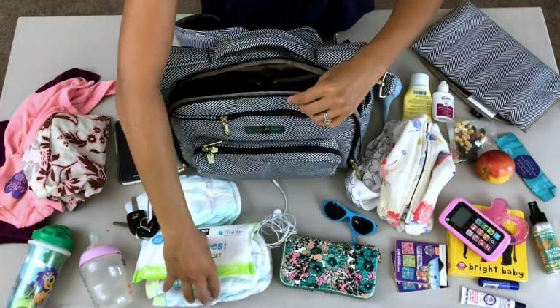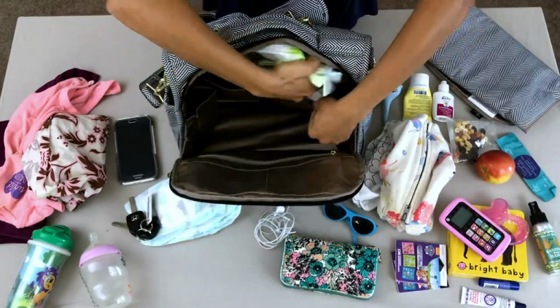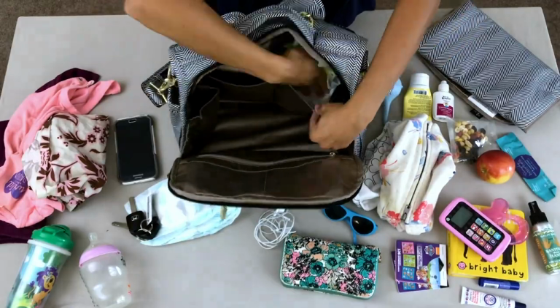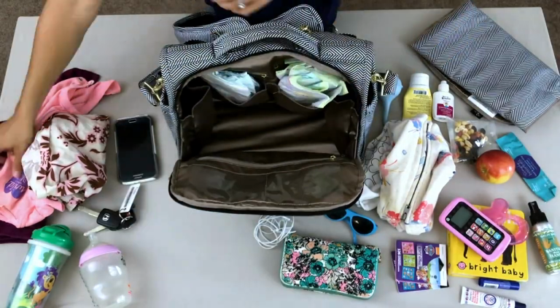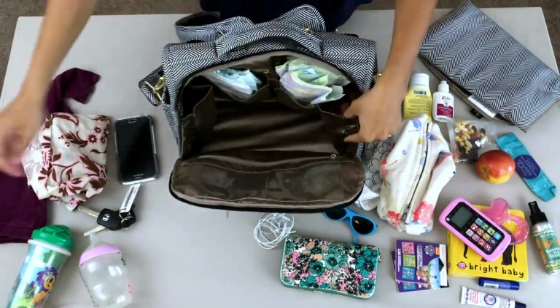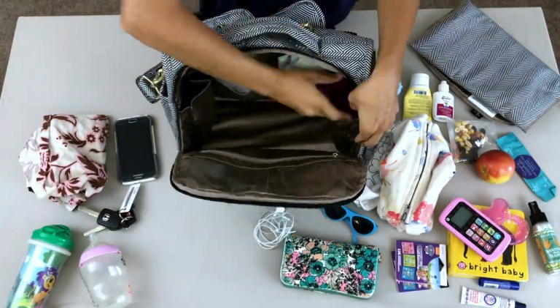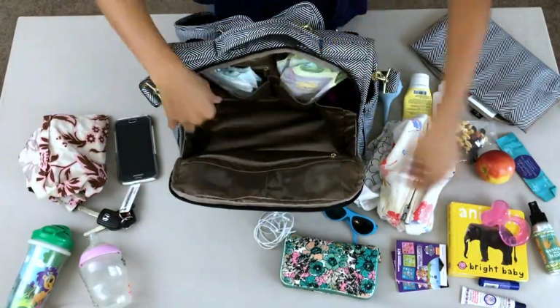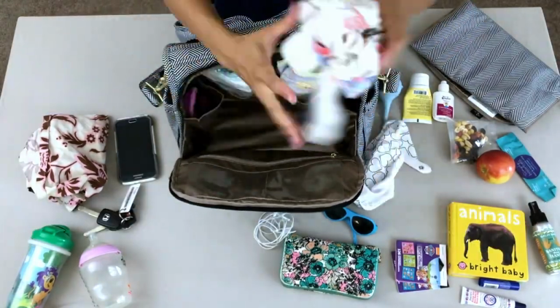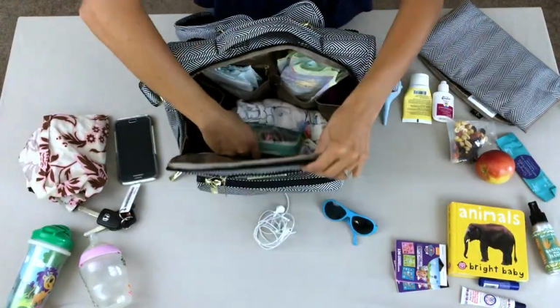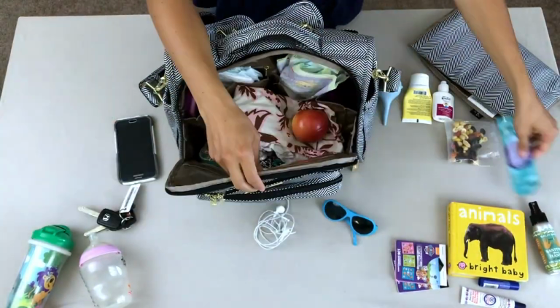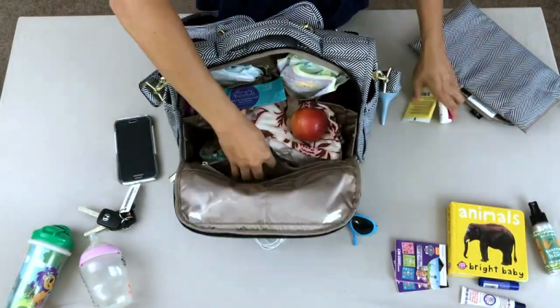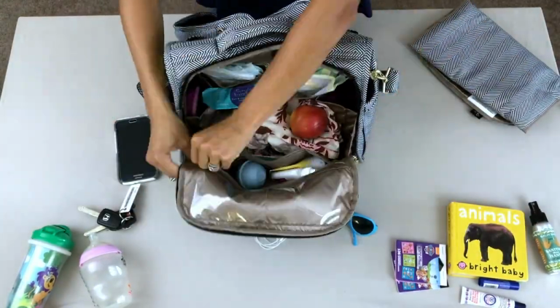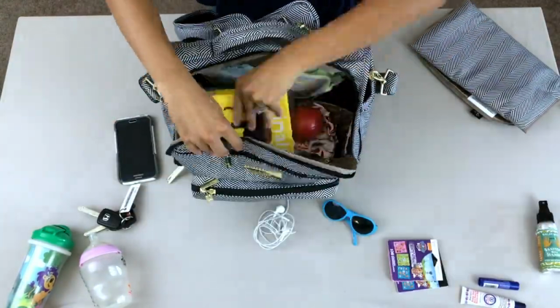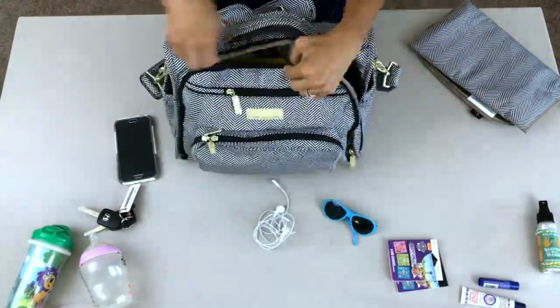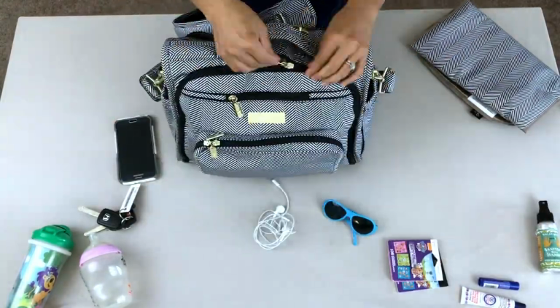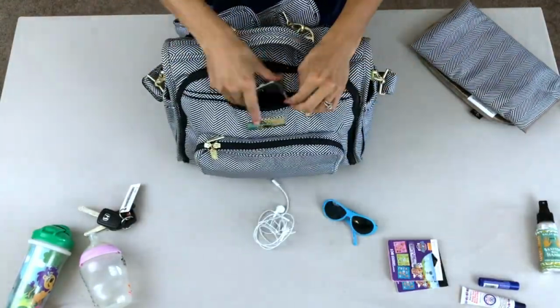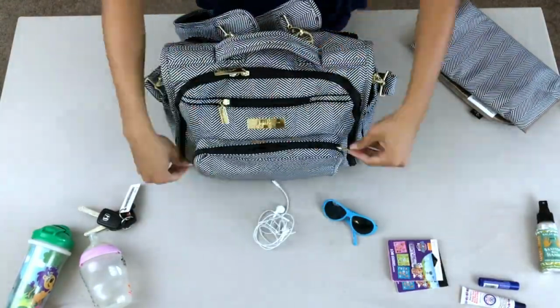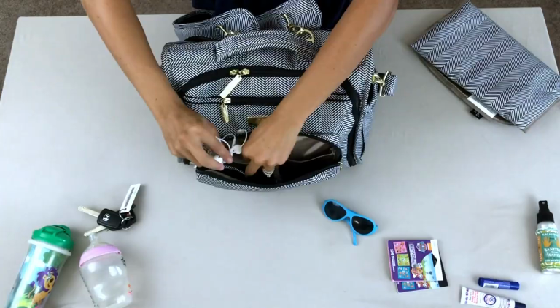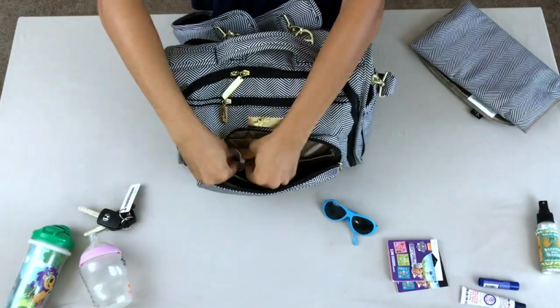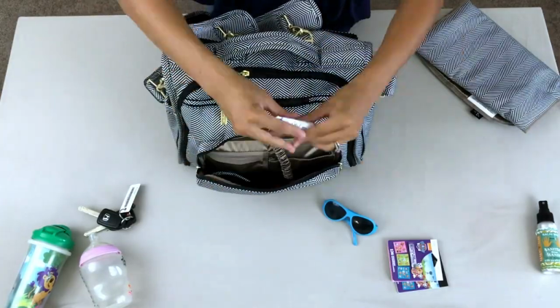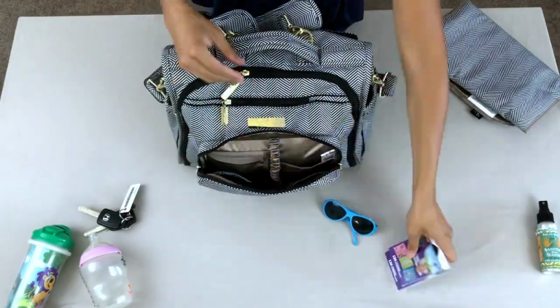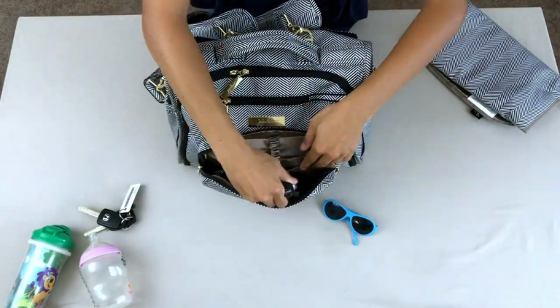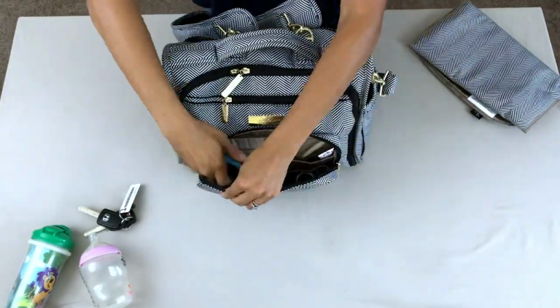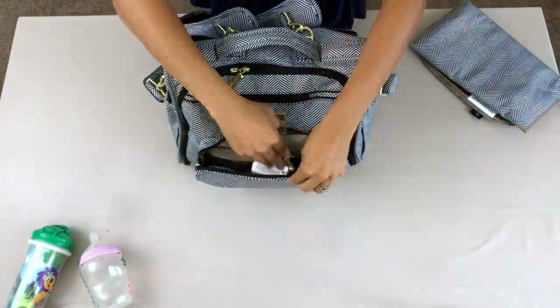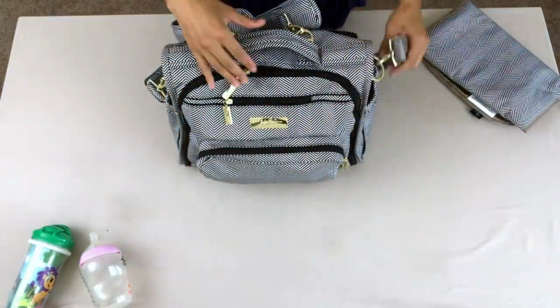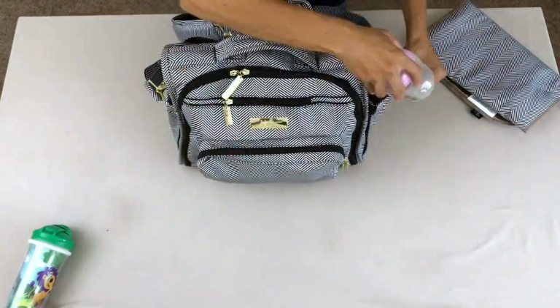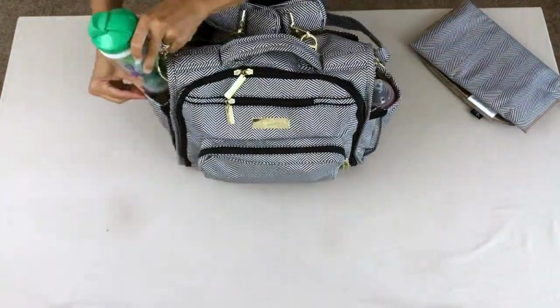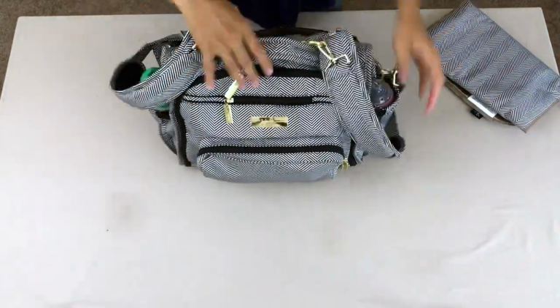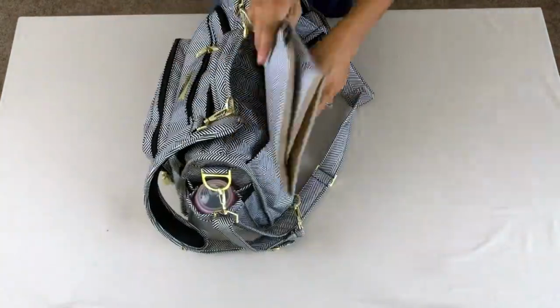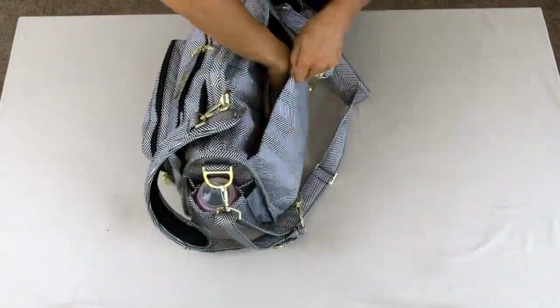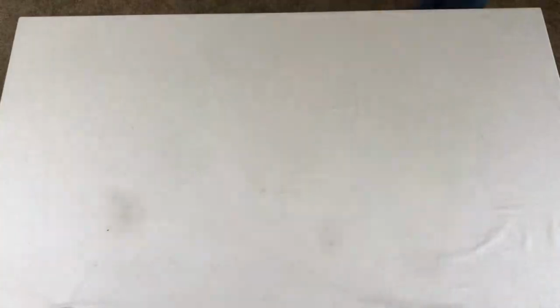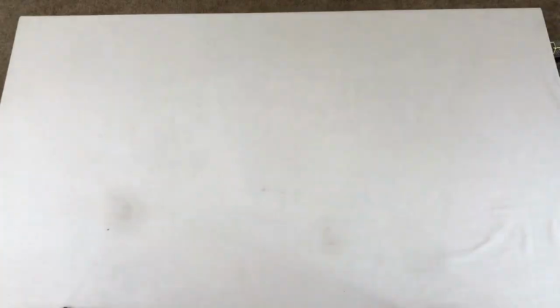You can fit a change of clothes, snacks, diapers, wipes, and more — pretty much anything you would need for a day out and about. I'm able to fit my essentials for three kids in it, so I would say the storage is pretty good.